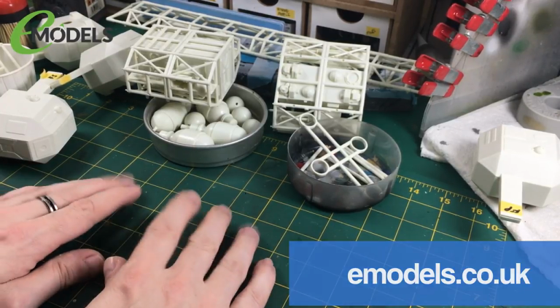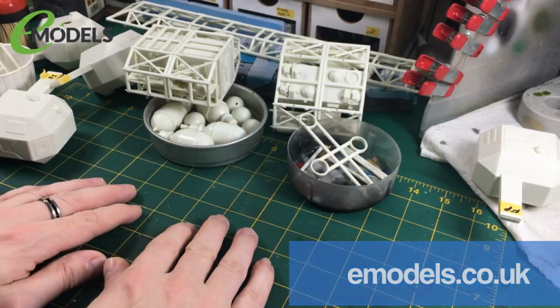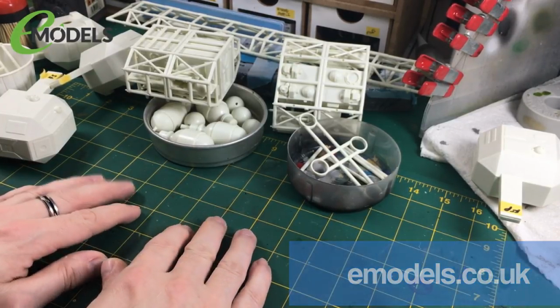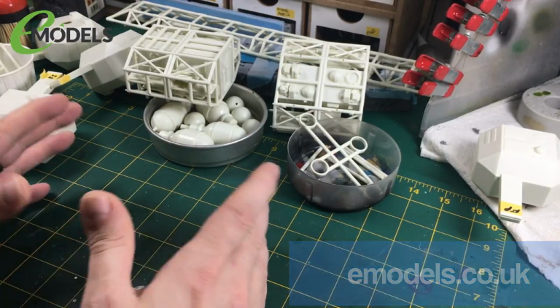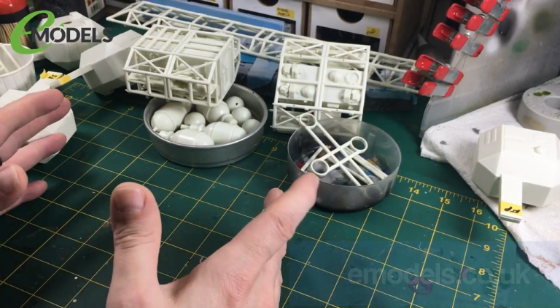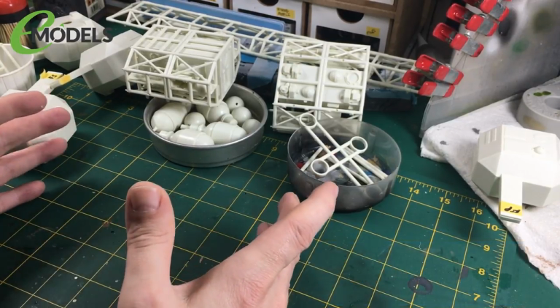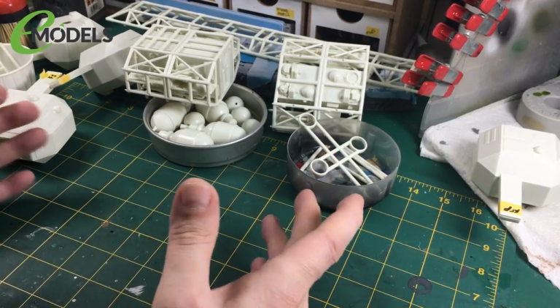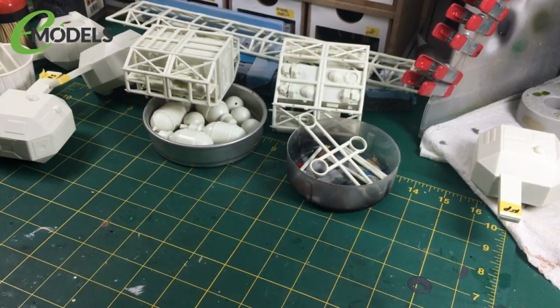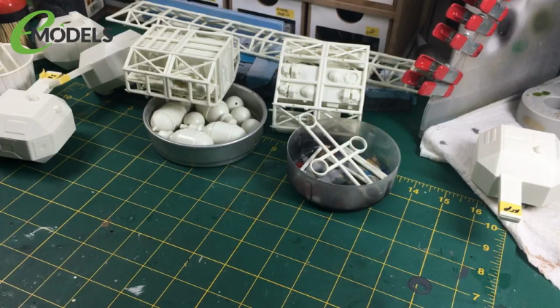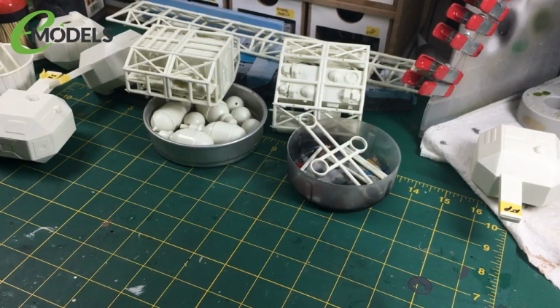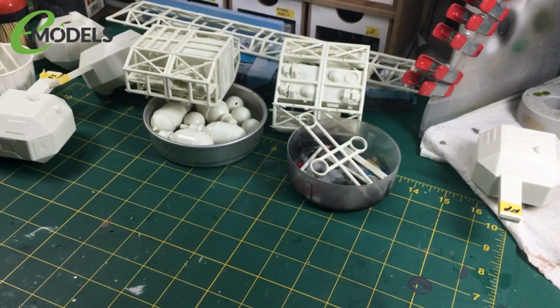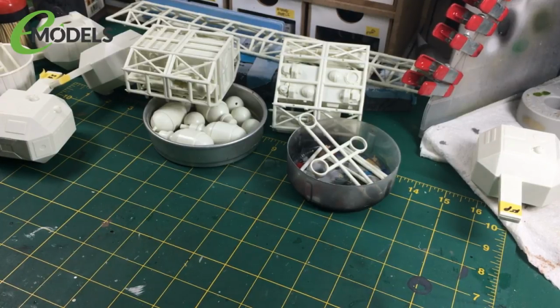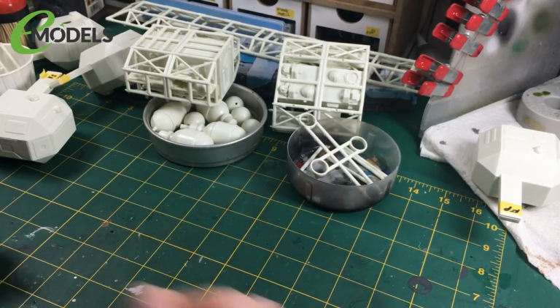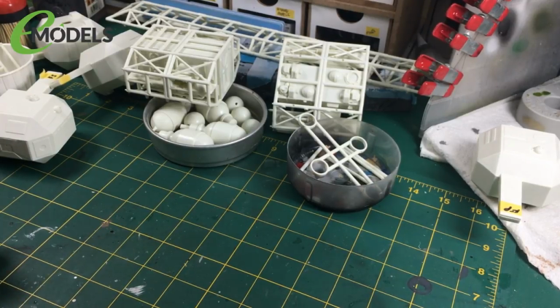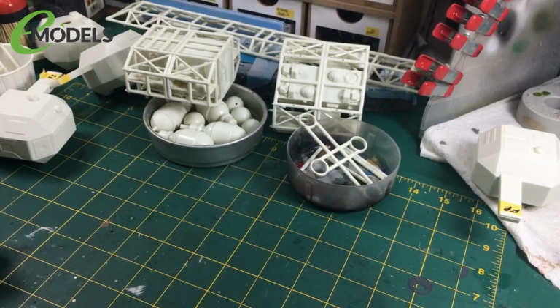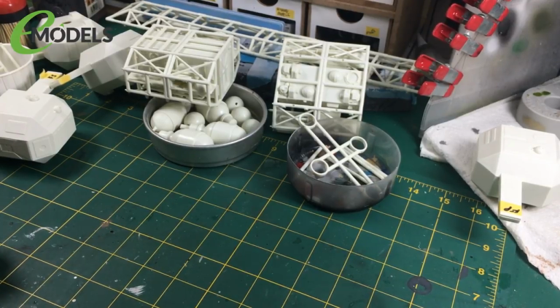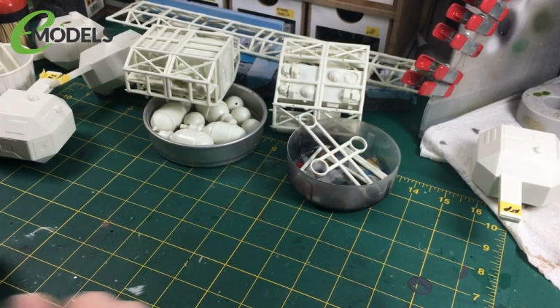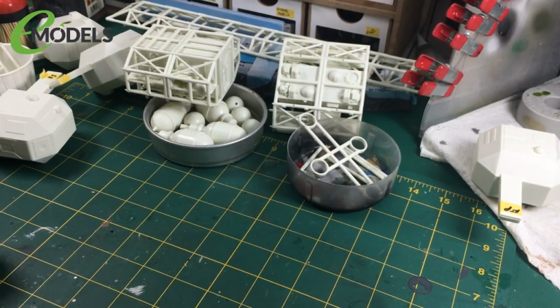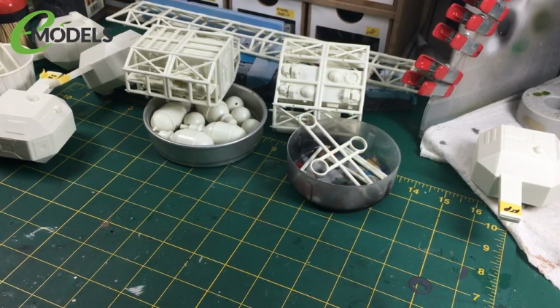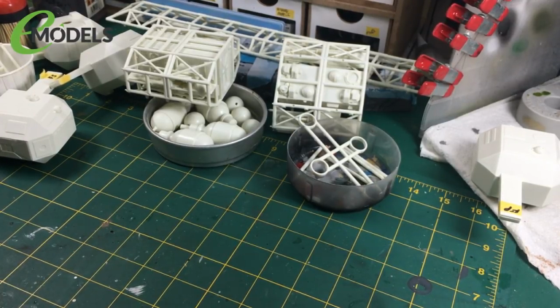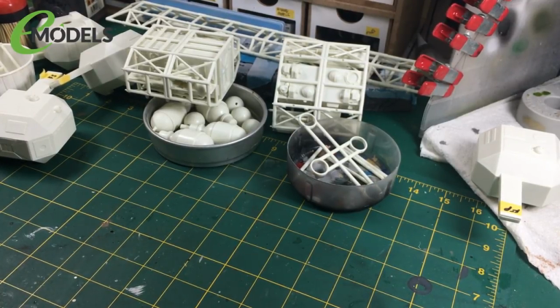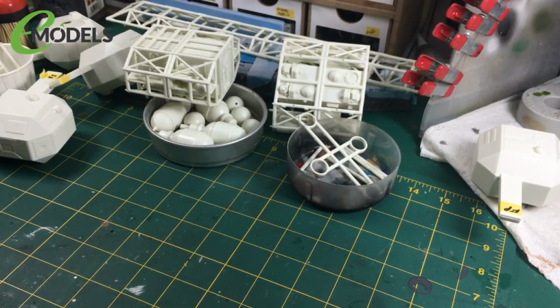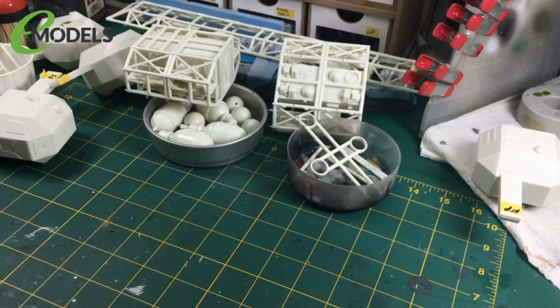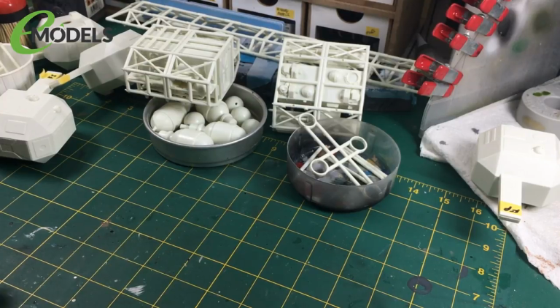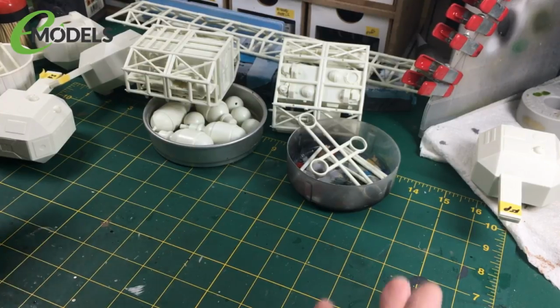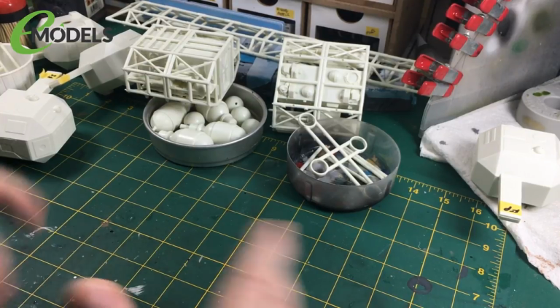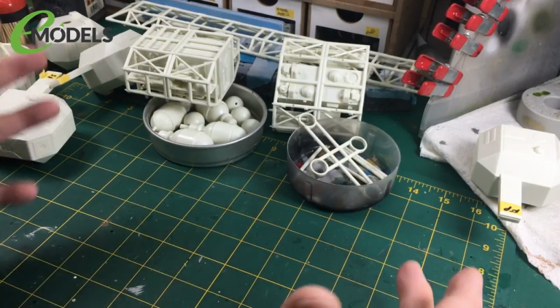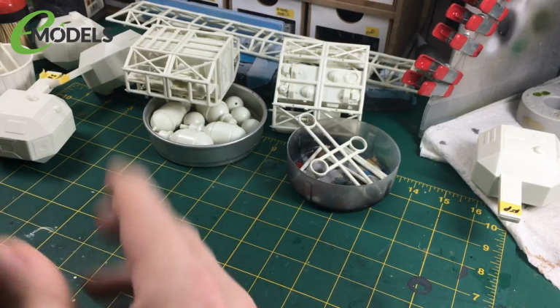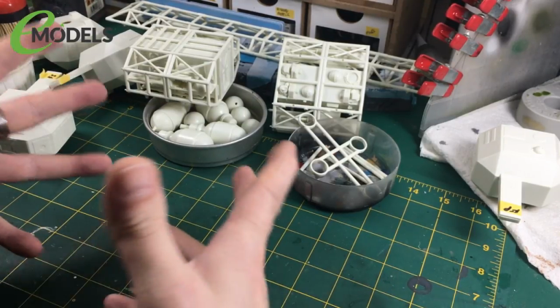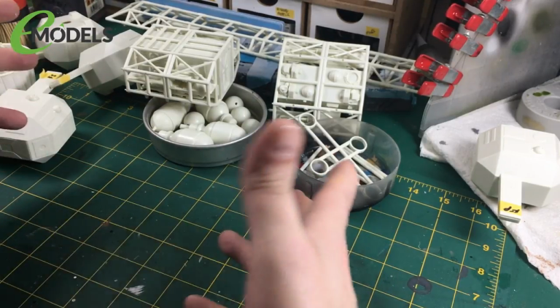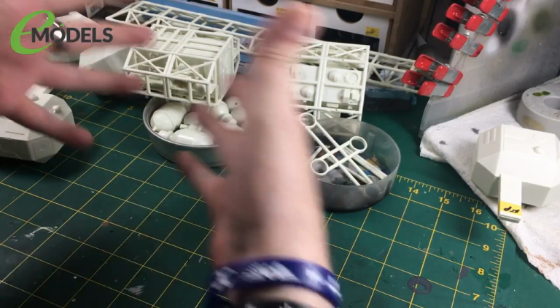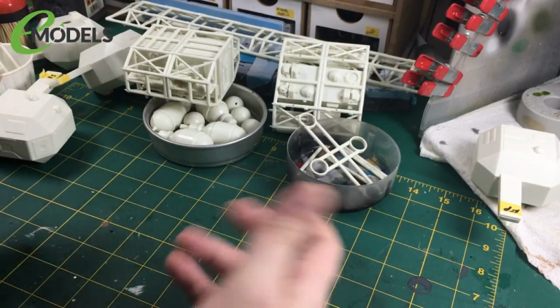Welcome to part six. It's been a bit of a while since we did the last episode. My apologies. I had to get the big Master Chief build out of the way. I was on a kind of a deadline with that. So that's been done now, it's all finished. So we're back on with the Eagle.